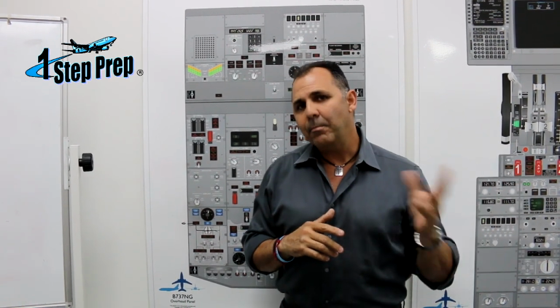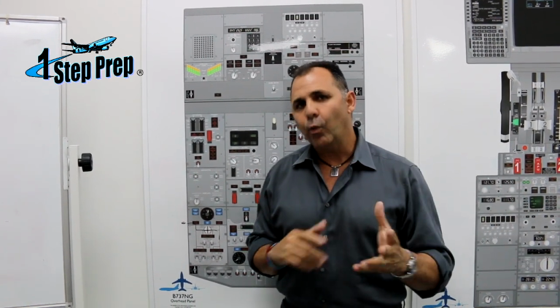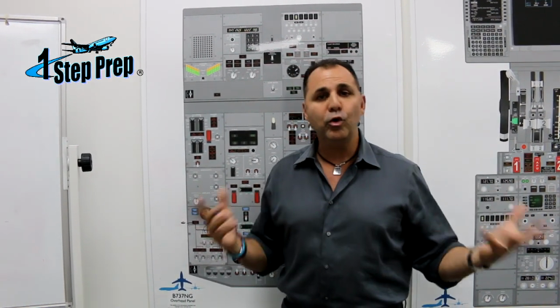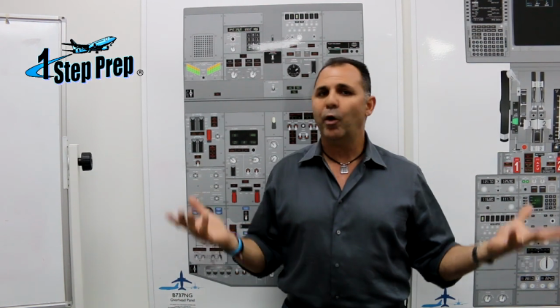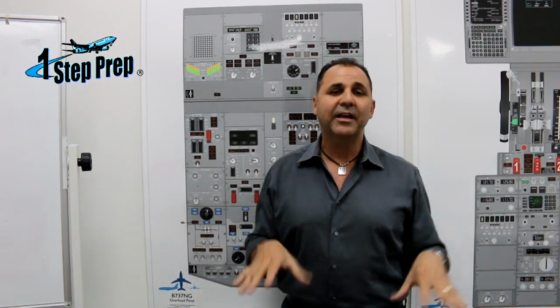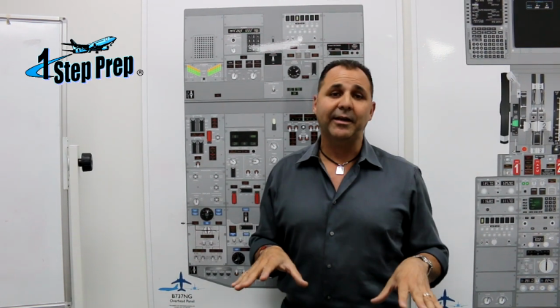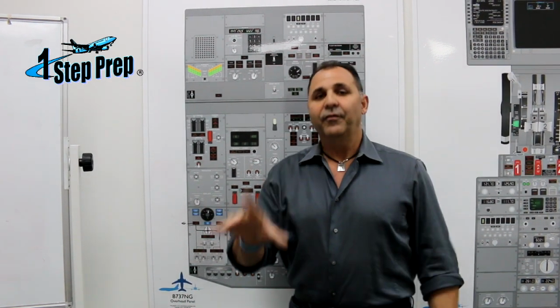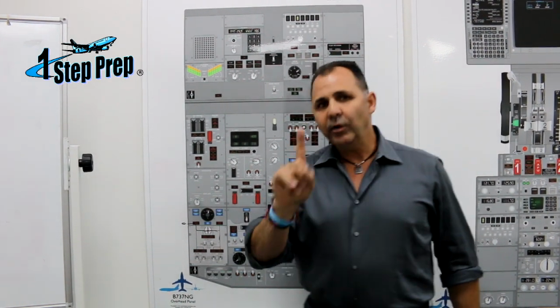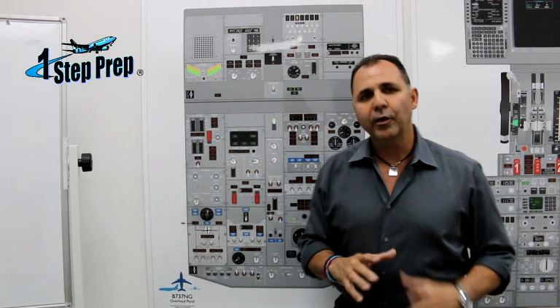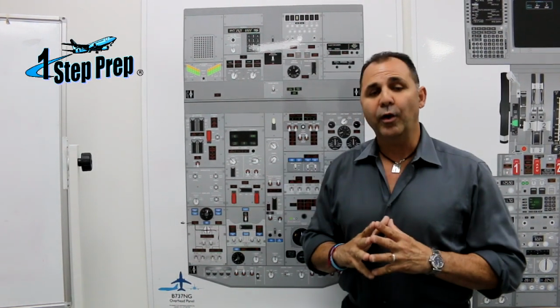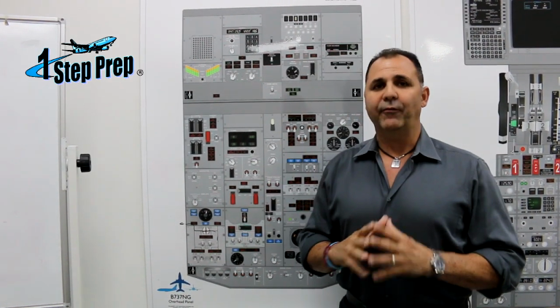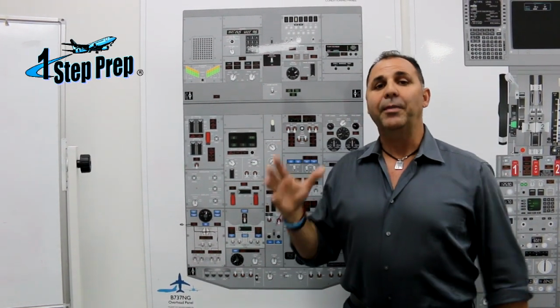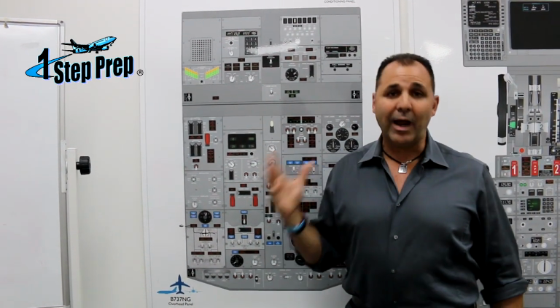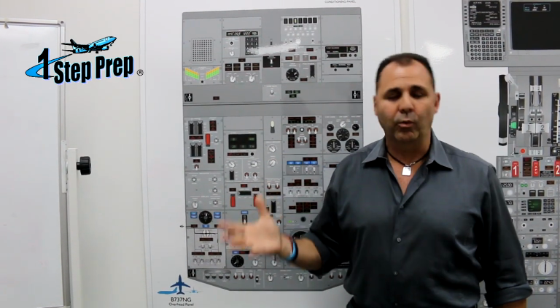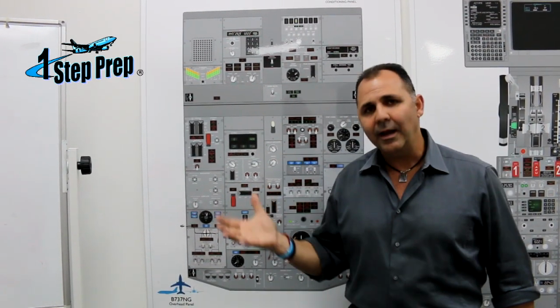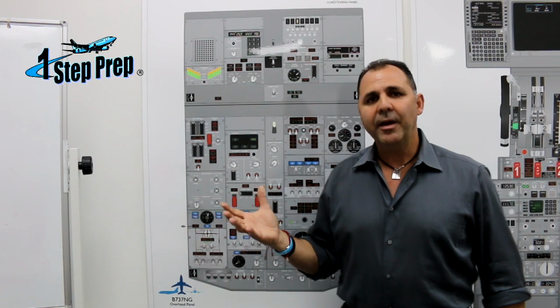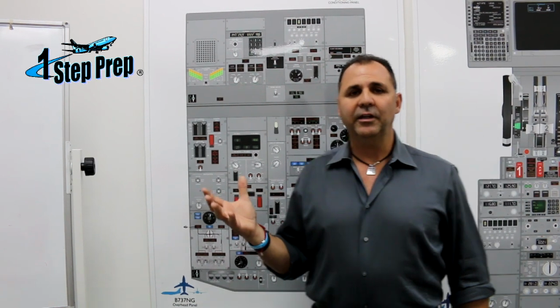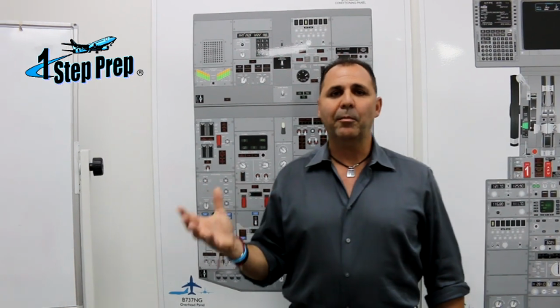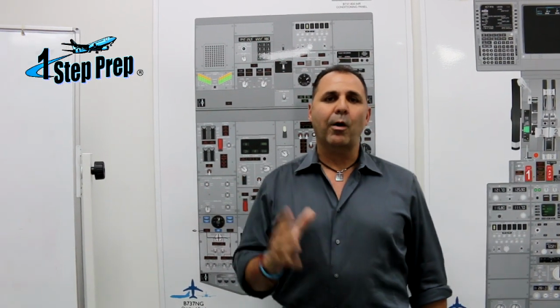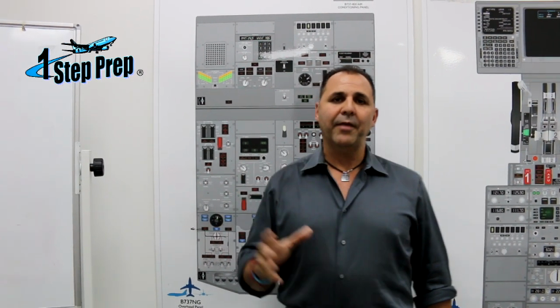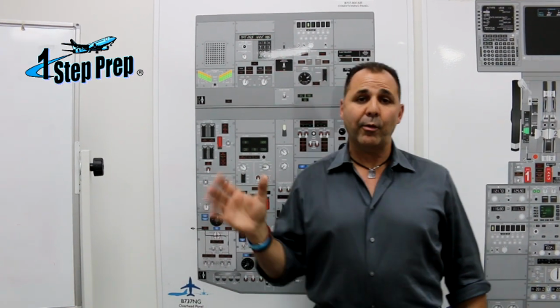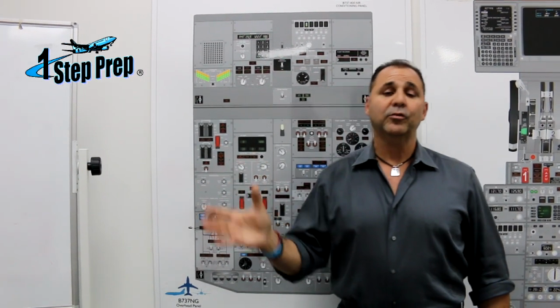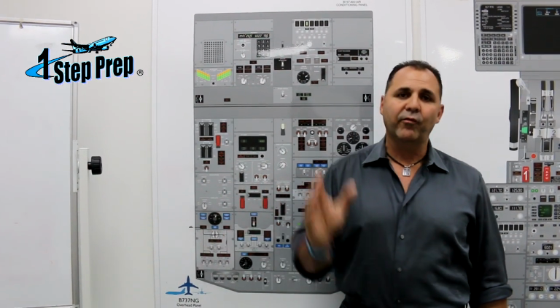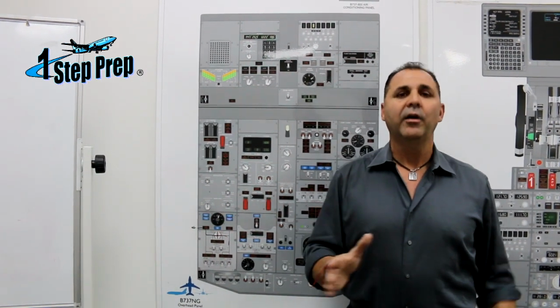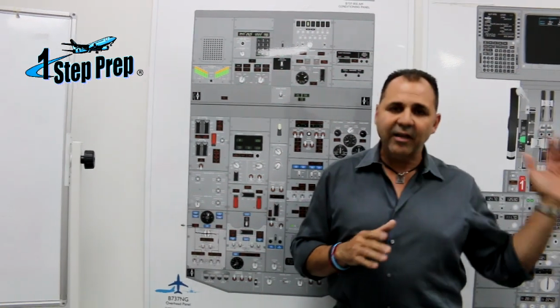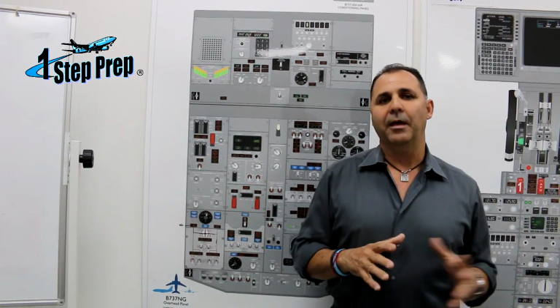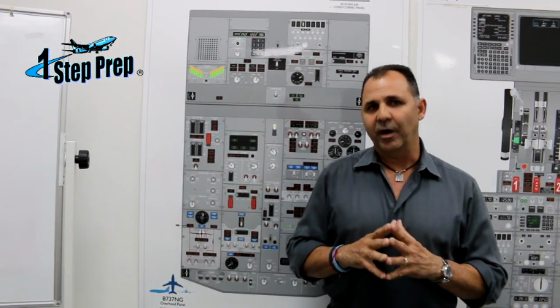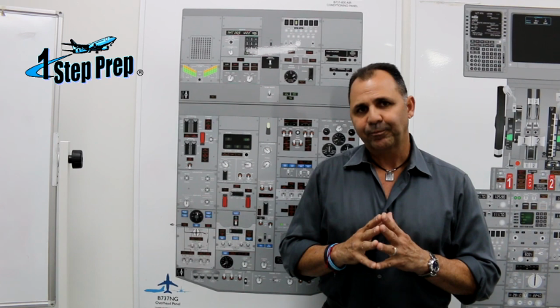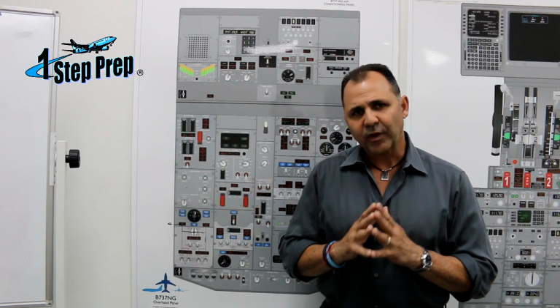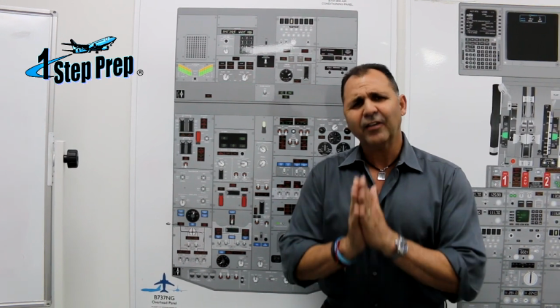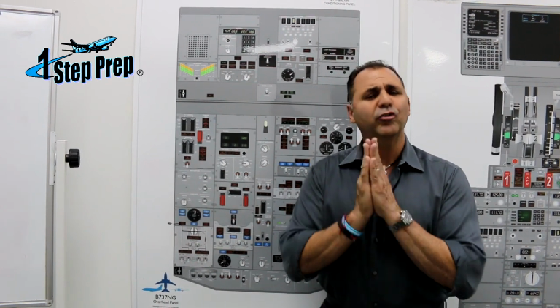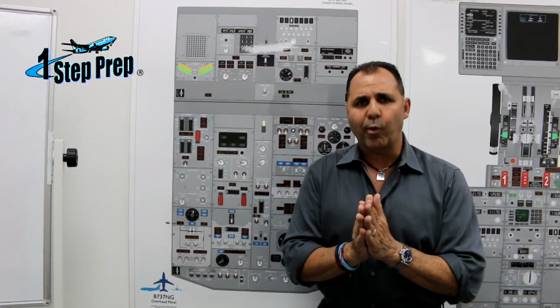Remember, when you lose both engines in flight, the only igniter you're going to have is the right one. Why? Because it's normally powered by the battery bus through an inverter — the AC standby bus. That's why it's so important.